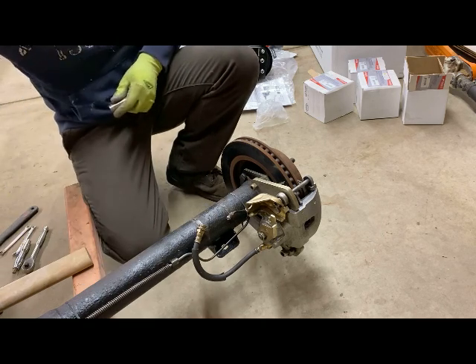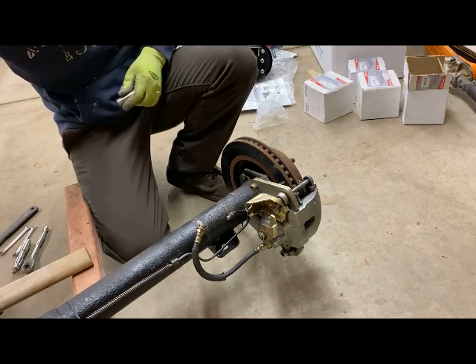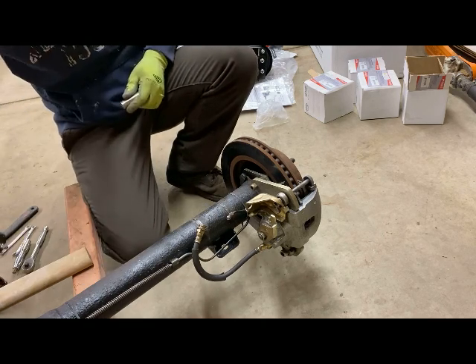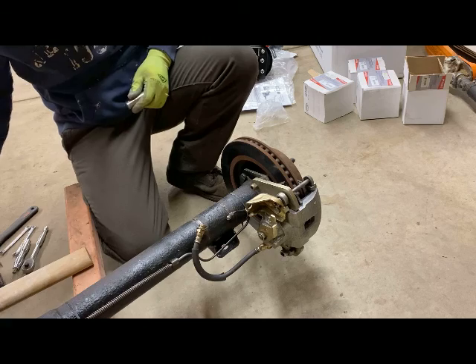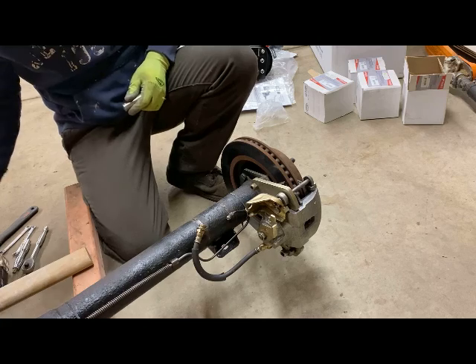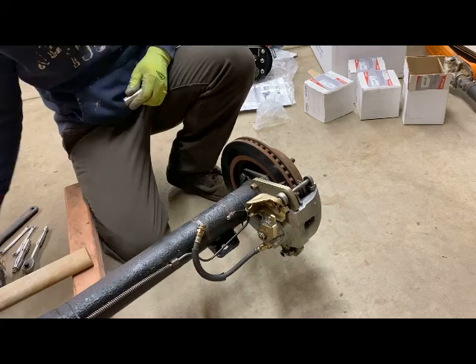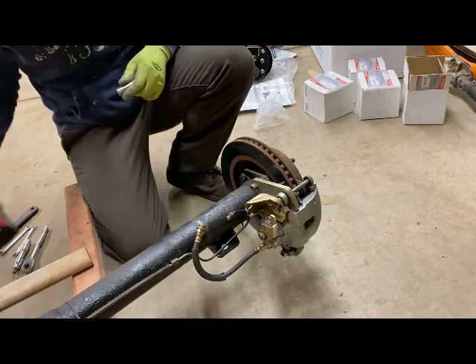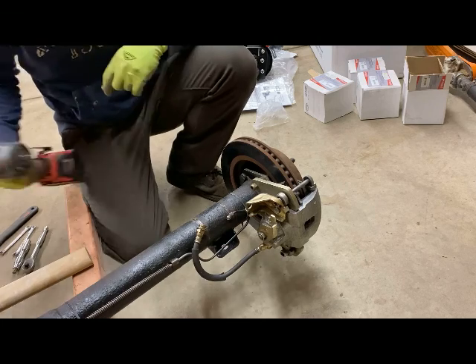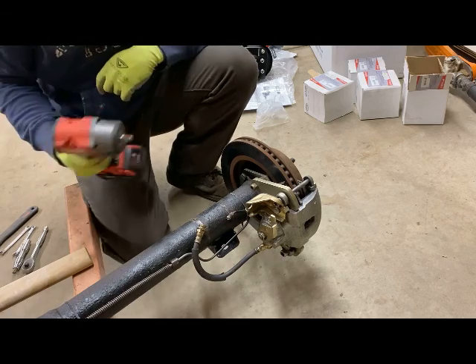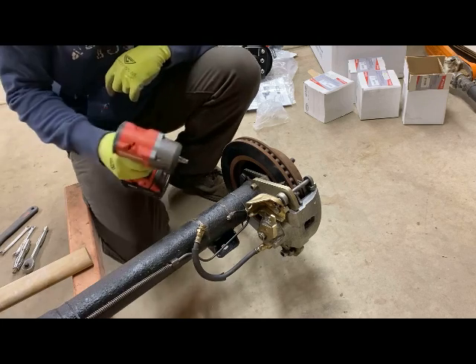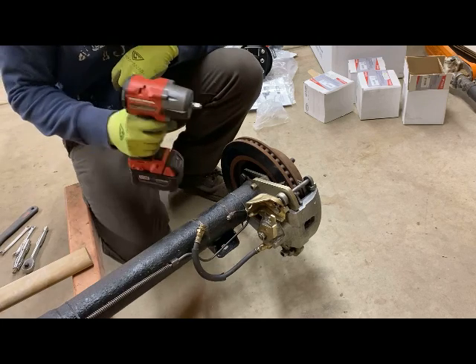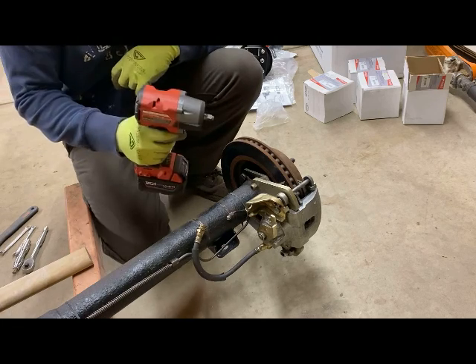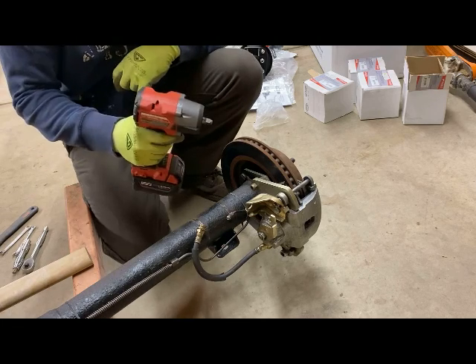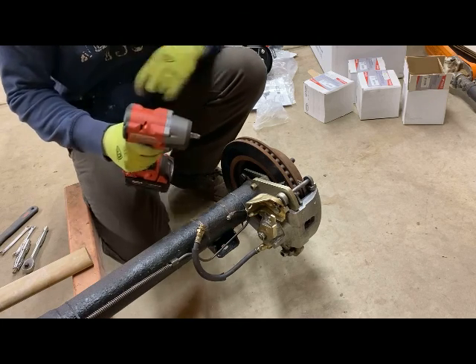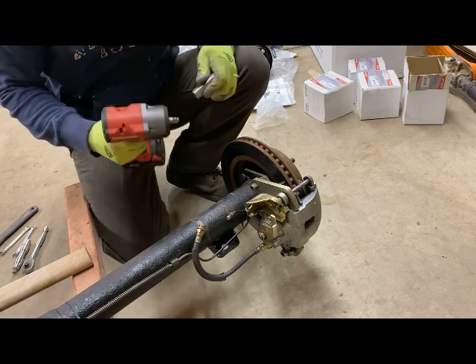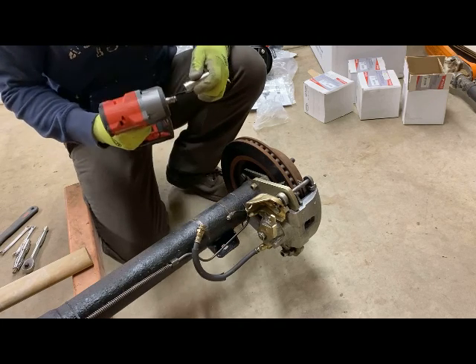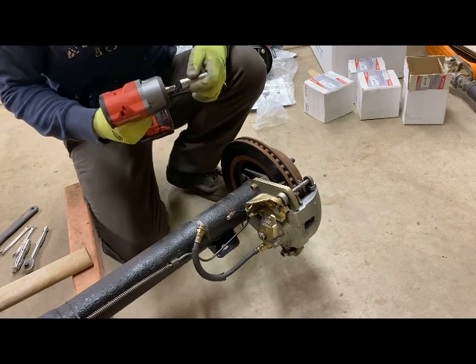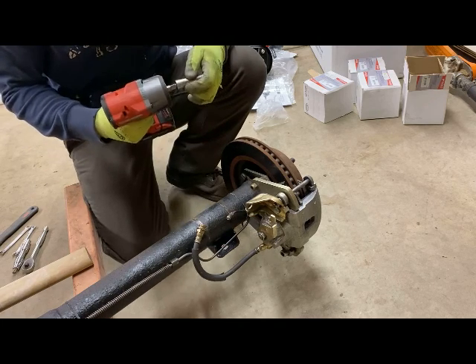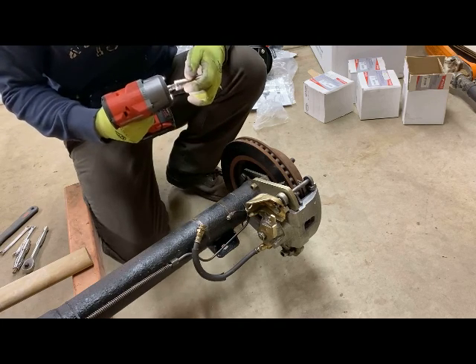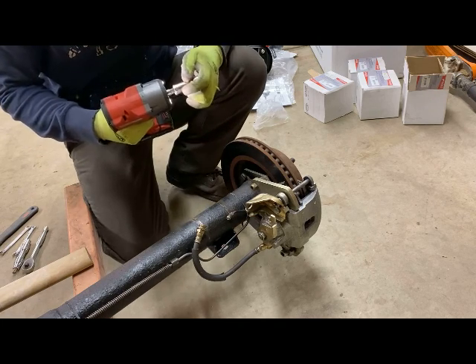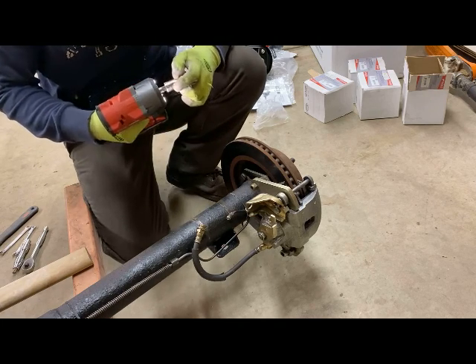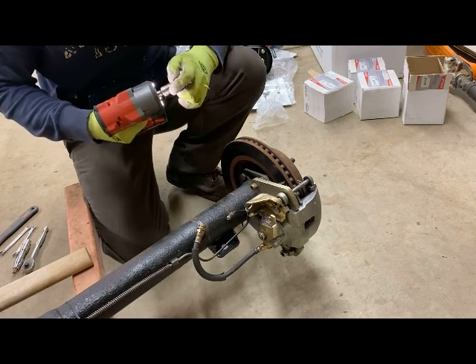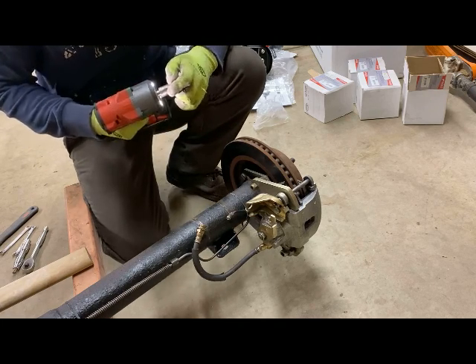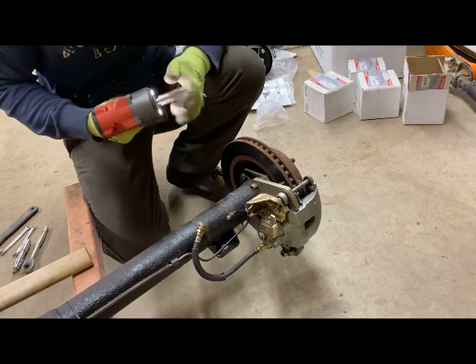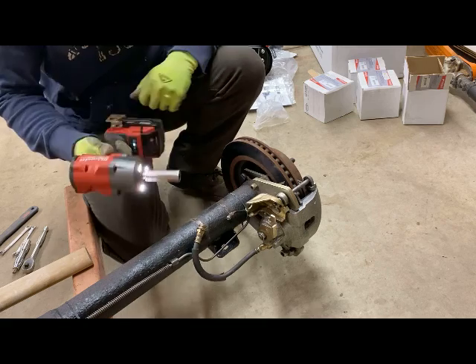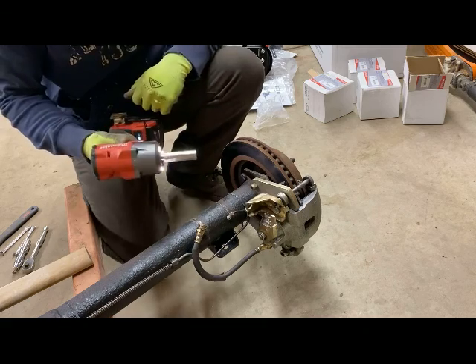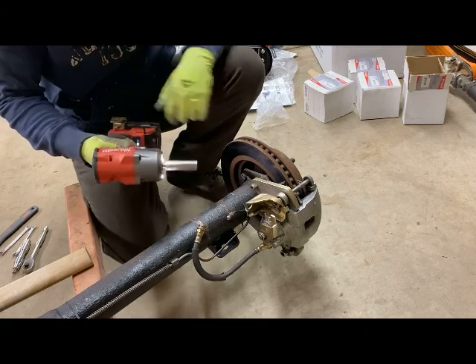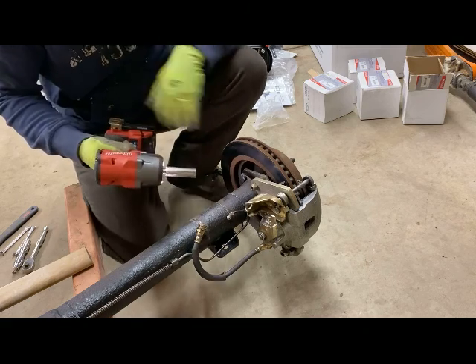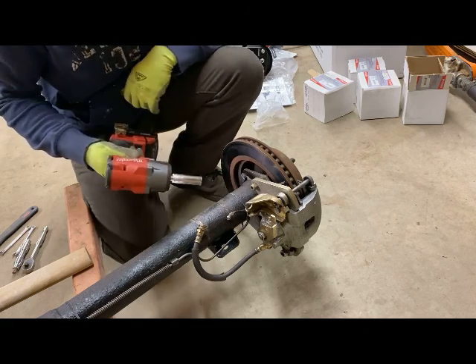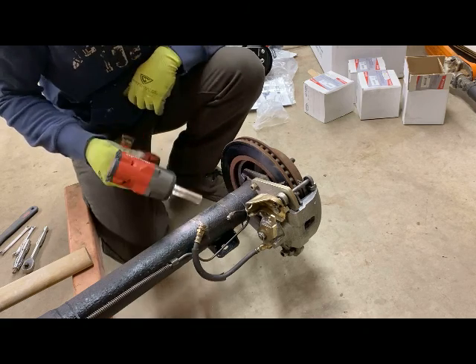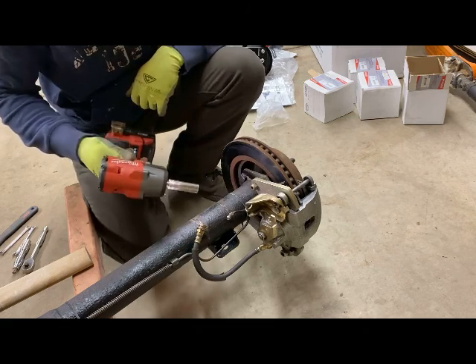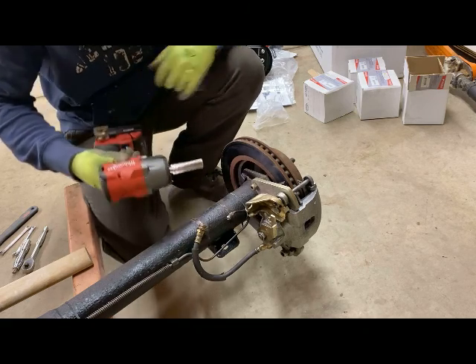Now, for the speed of the removal here, I've also got myself an impact wrench with a 3/8 drive on the end to loosen up these bolts a lot more quickly.